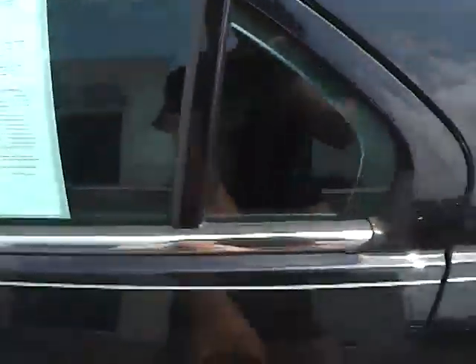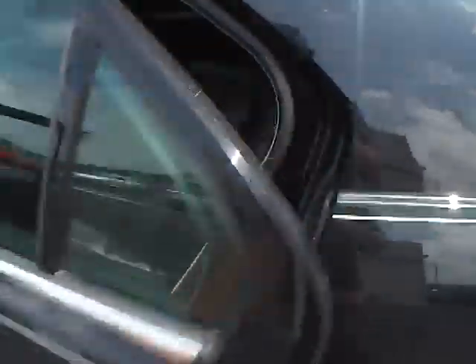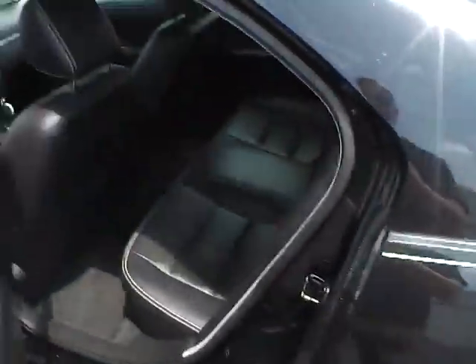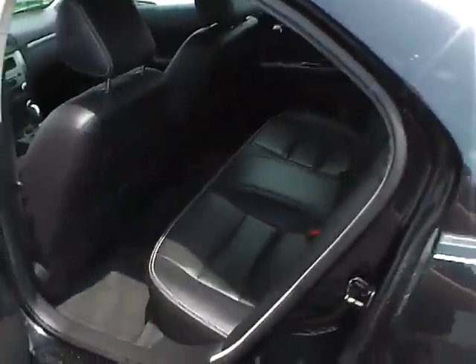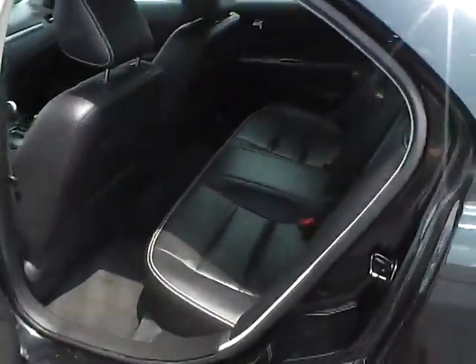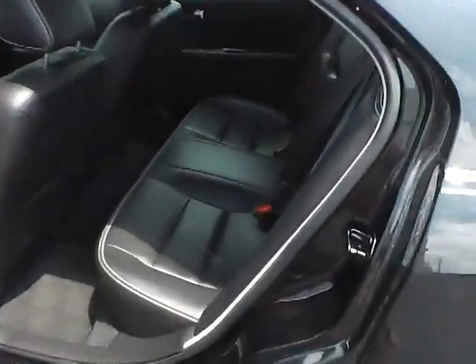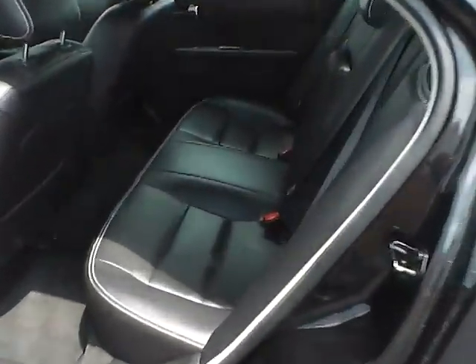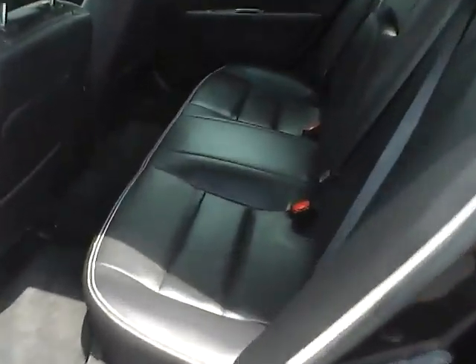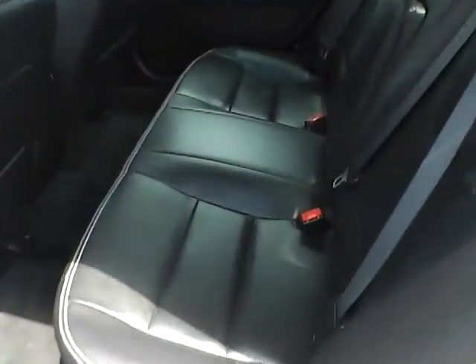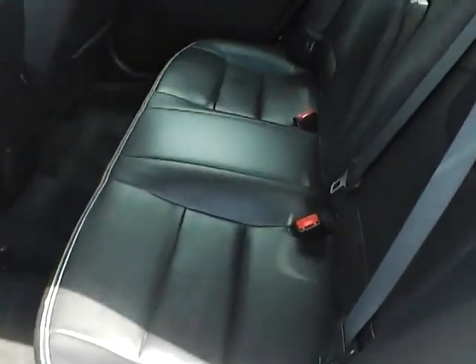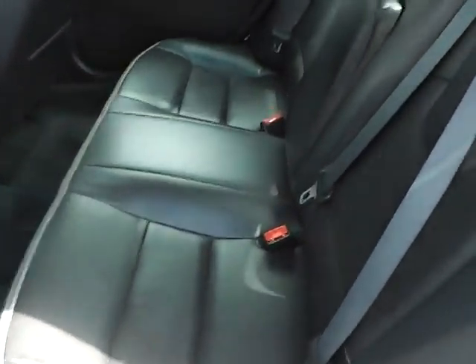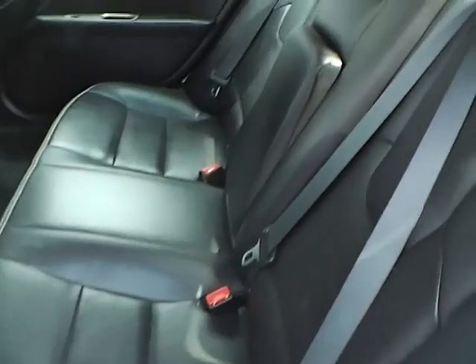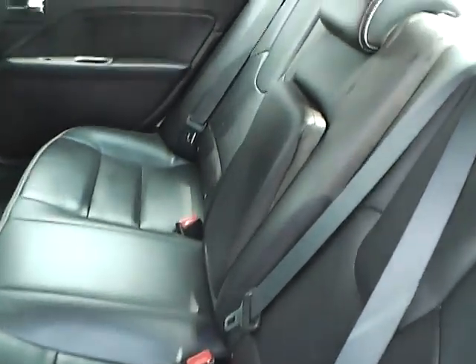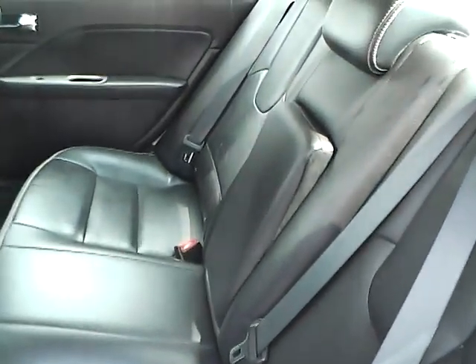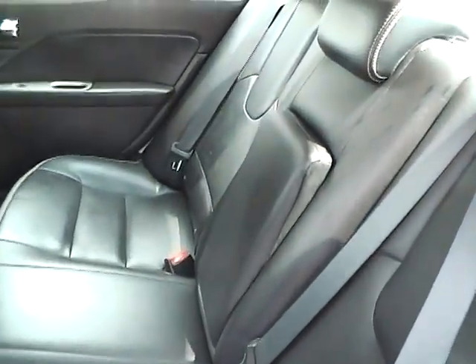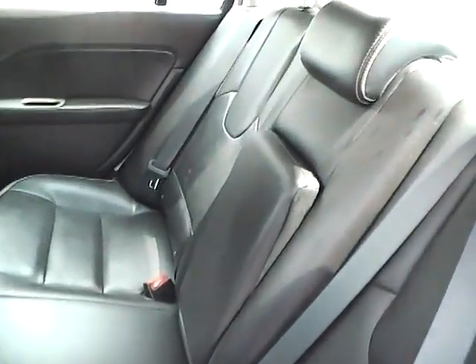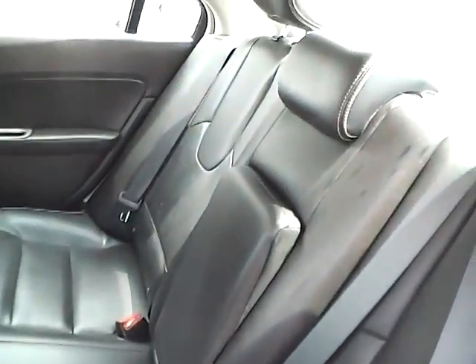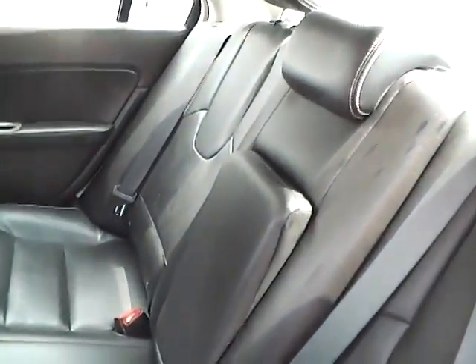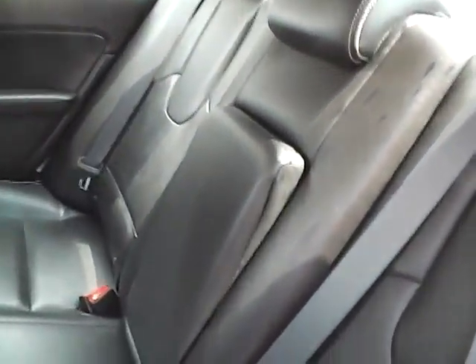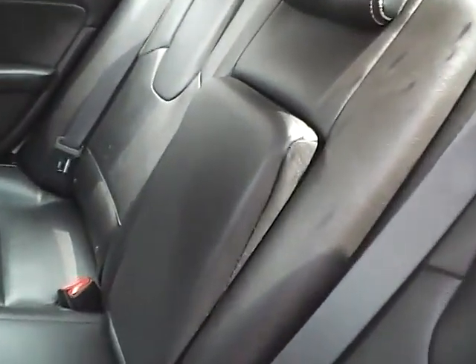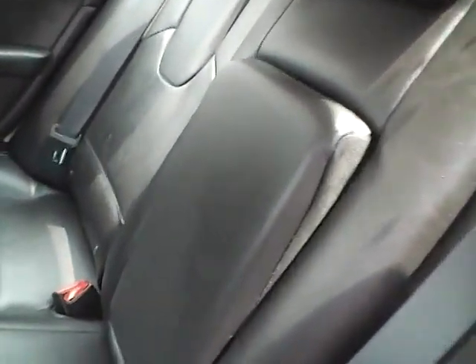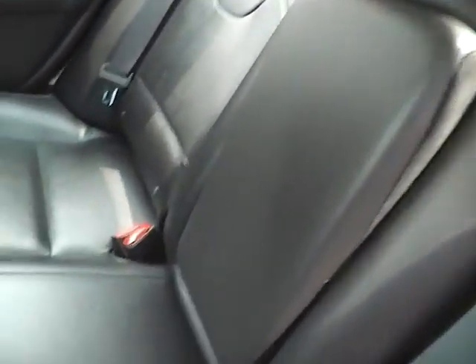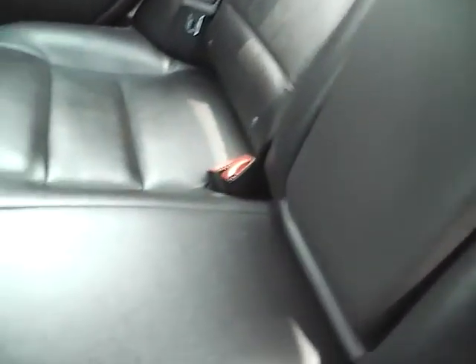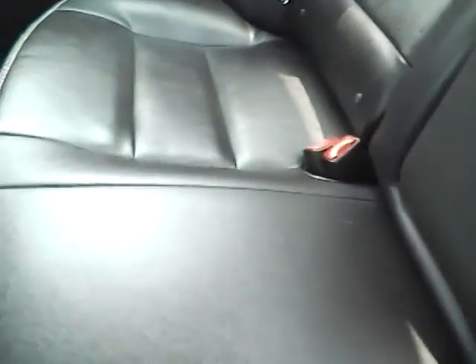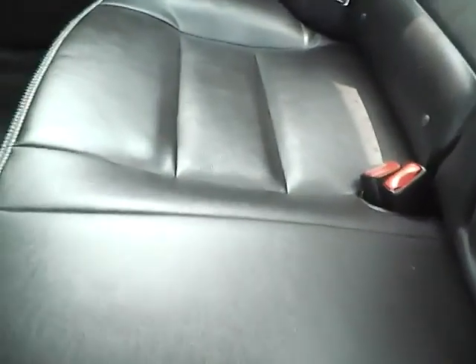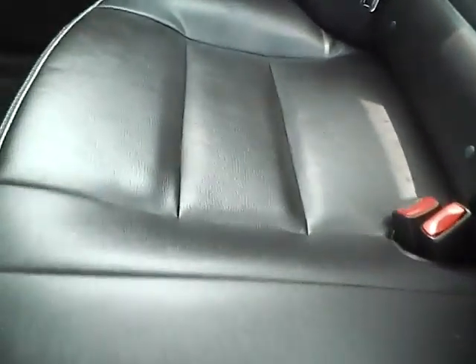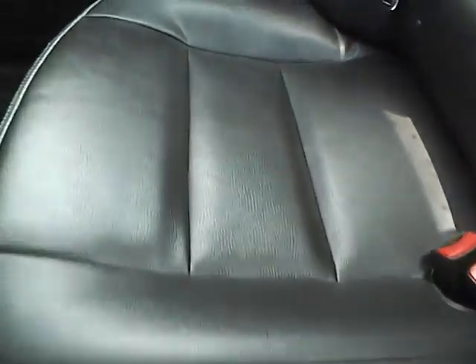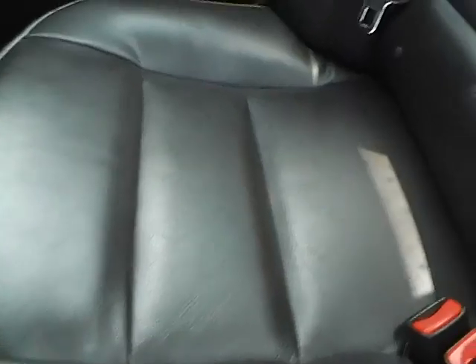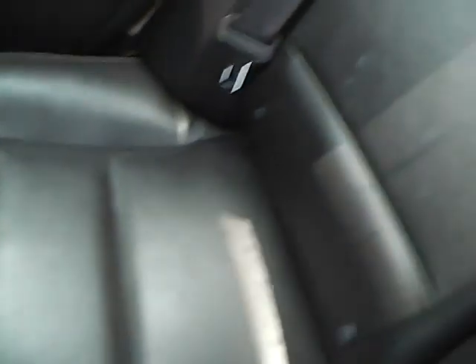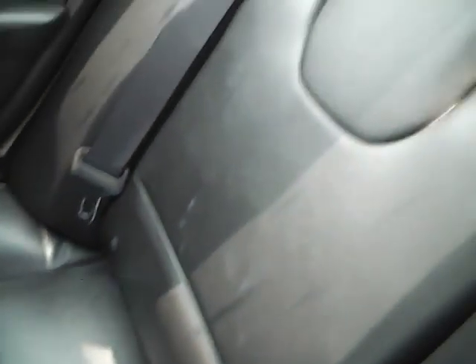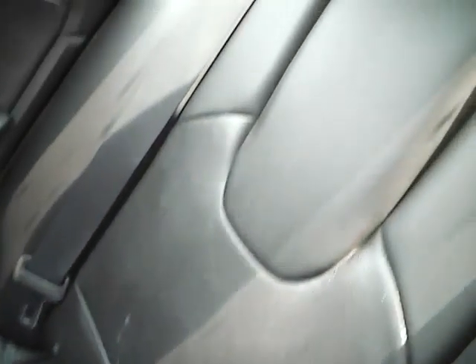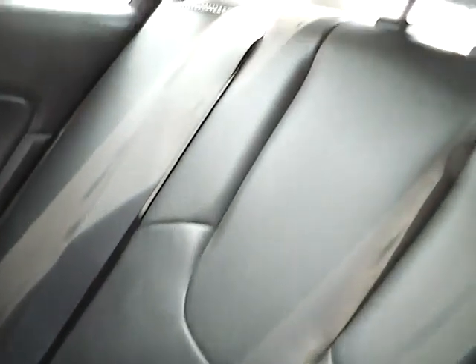Taking a look at the back seat, you get this nice, very spacious, very big rear bench seat. Nice fold down armrest and the leather's in great shape too.